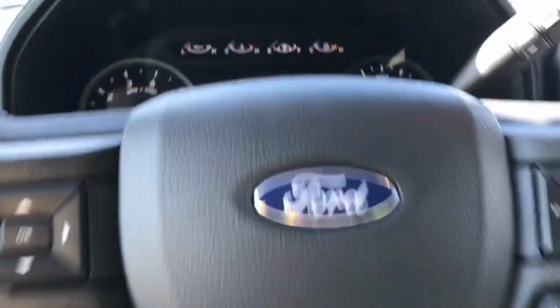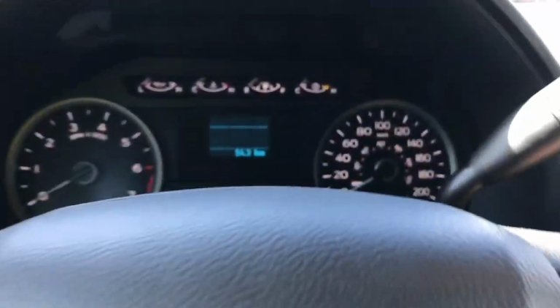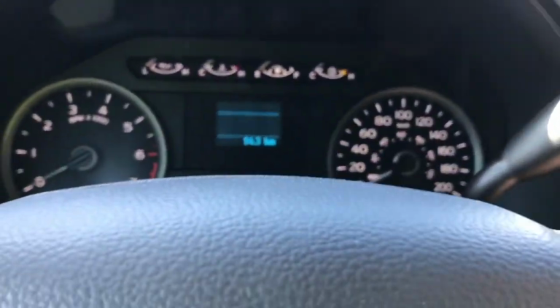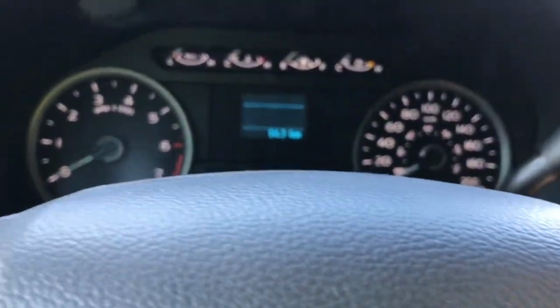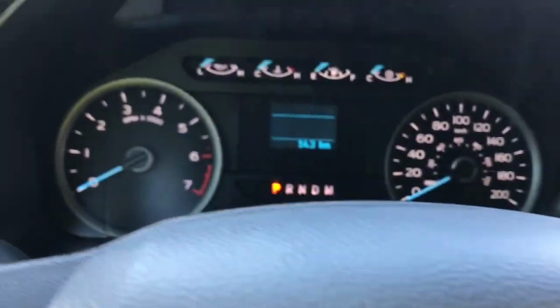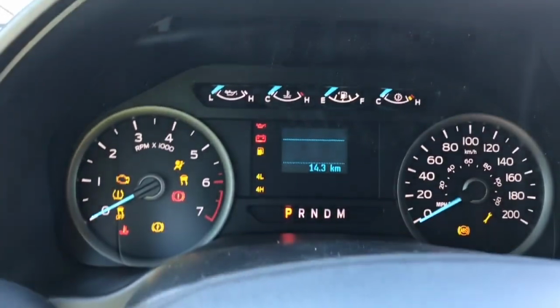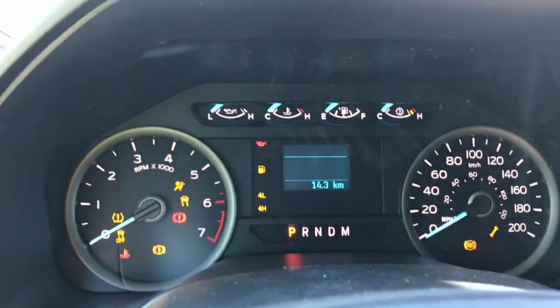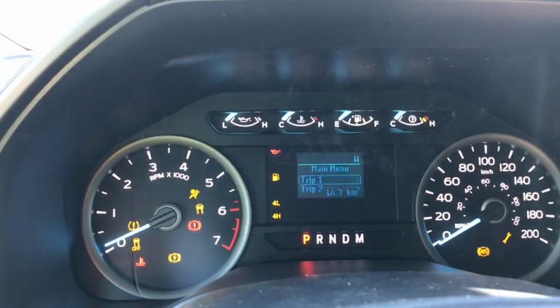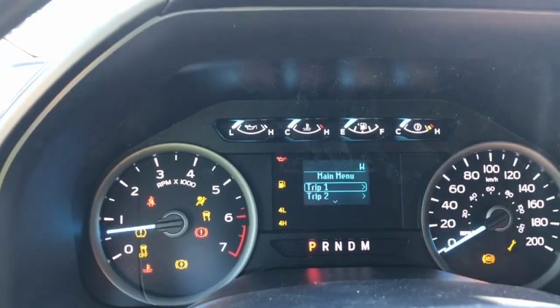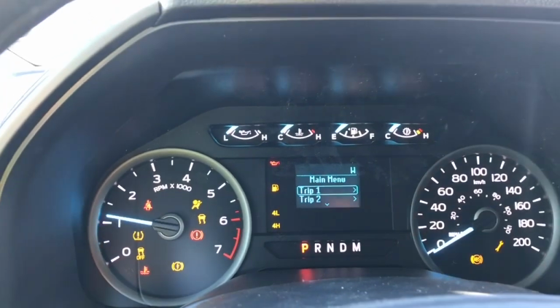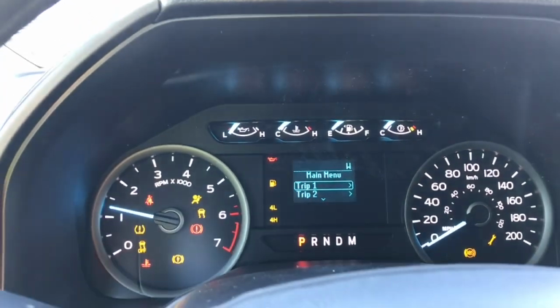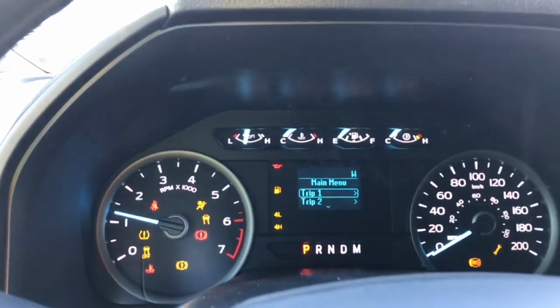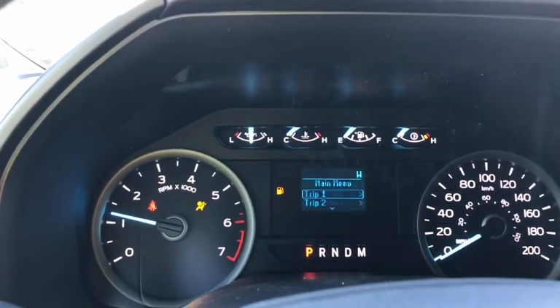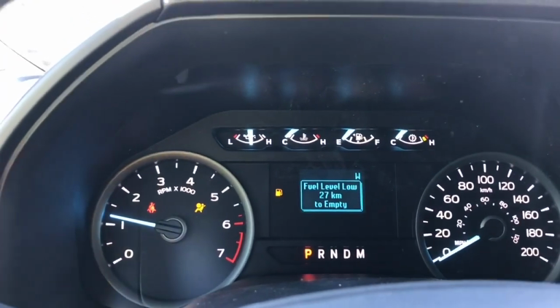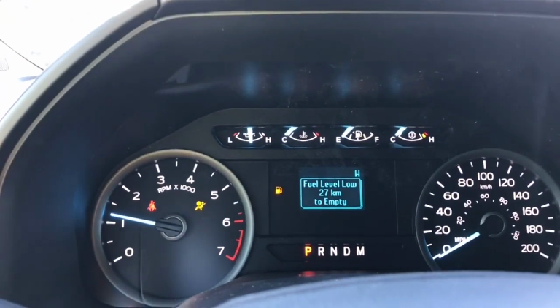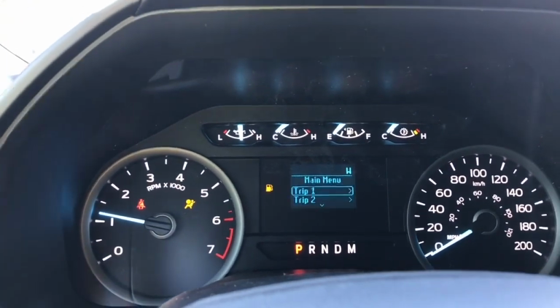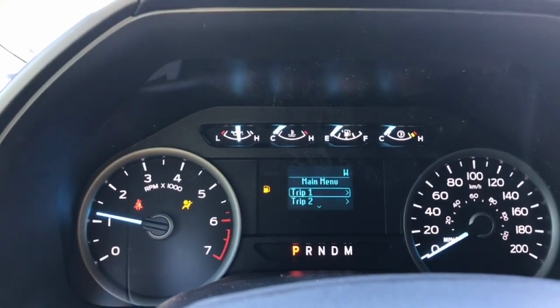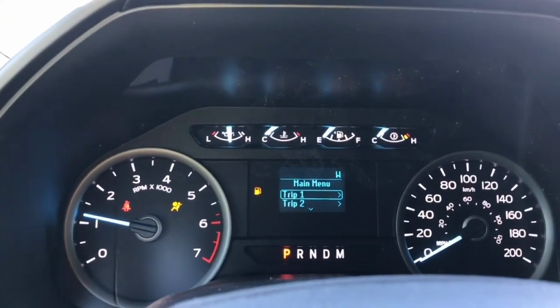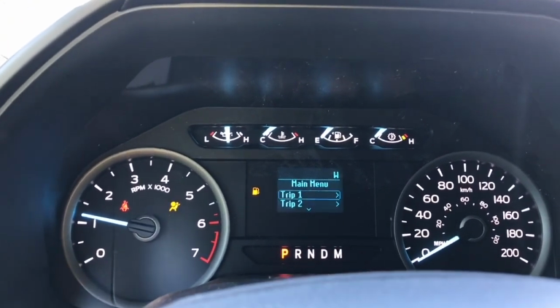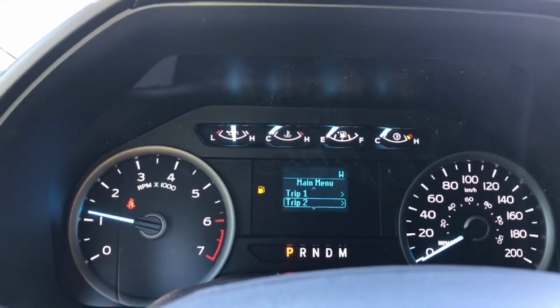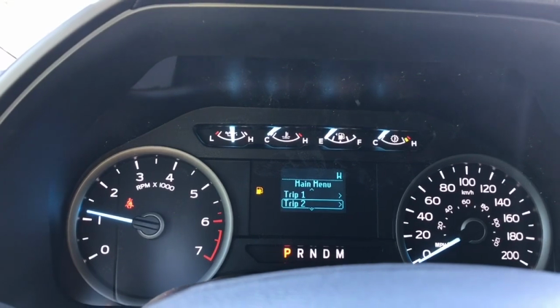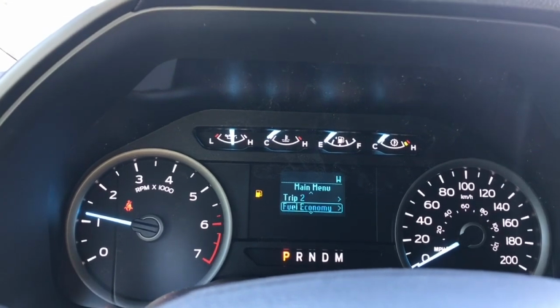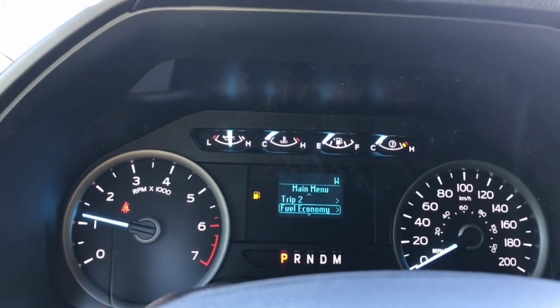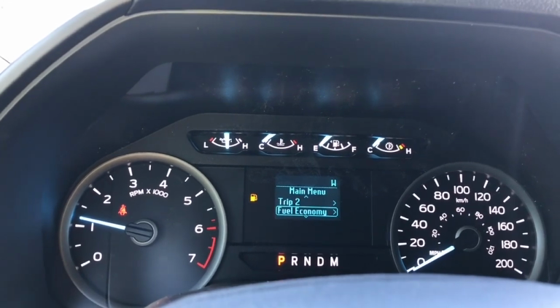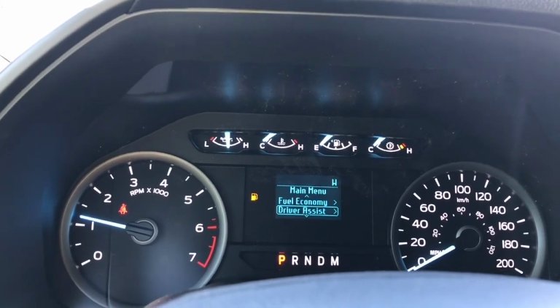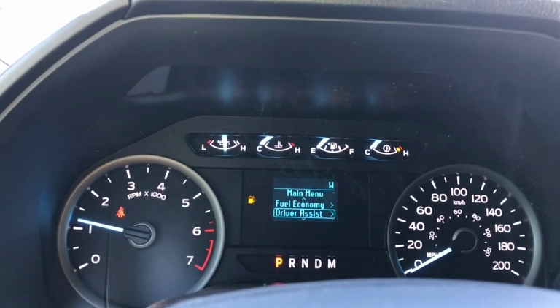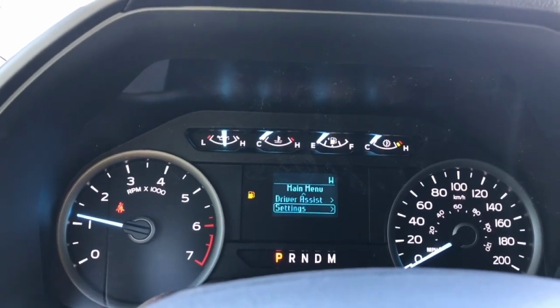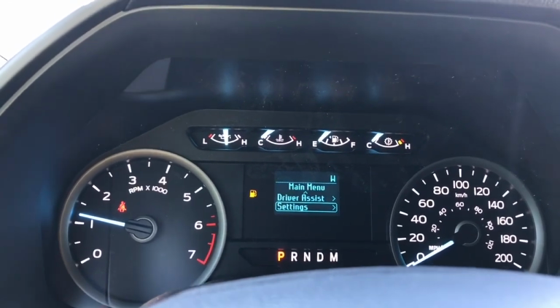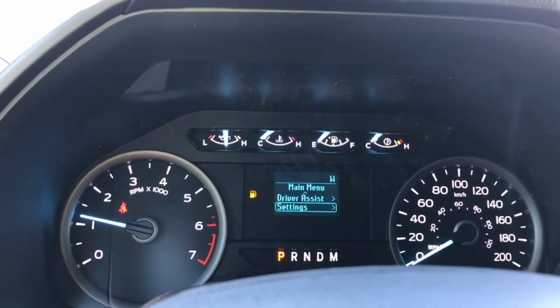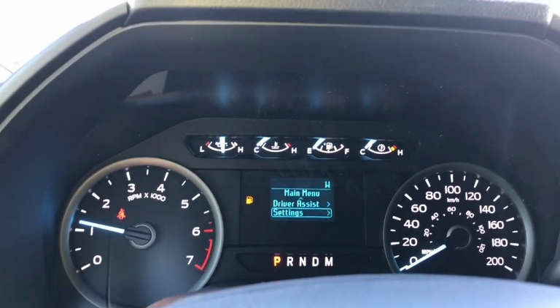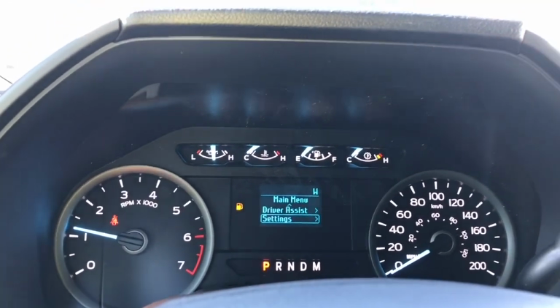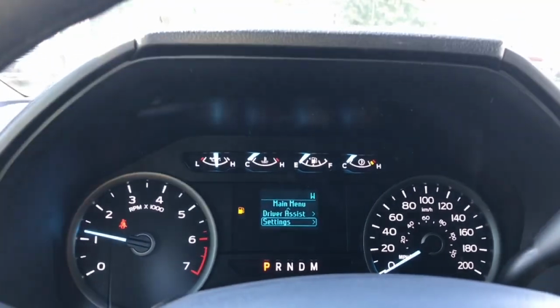When we start up the vehicle you're going to see the important messages, your odometer reading, and there's also a menu we can toggle through: trip one, trip two, fuel economy, driver assist, and settings — and these all have sub-menus.